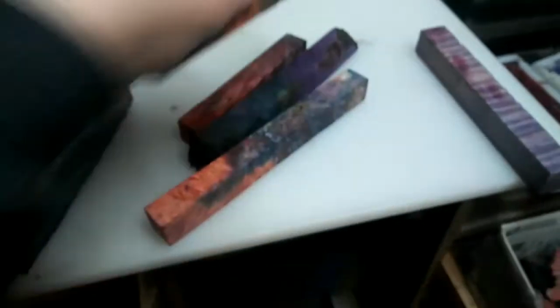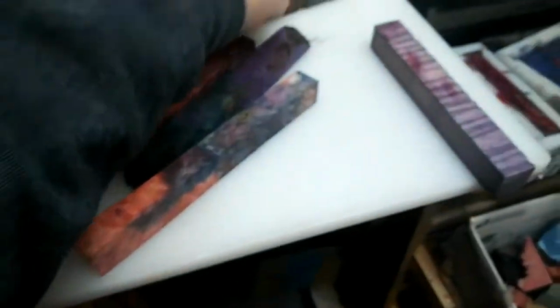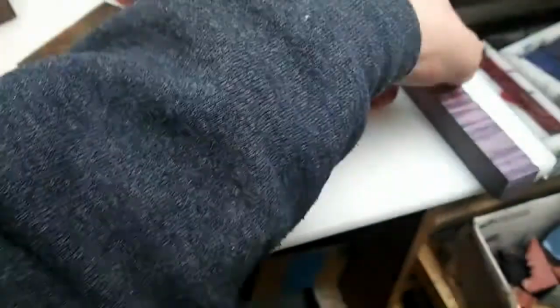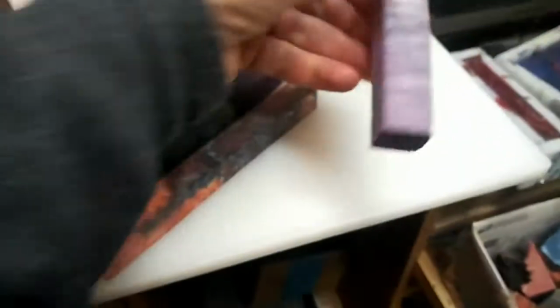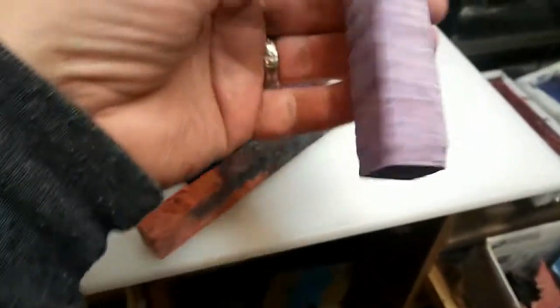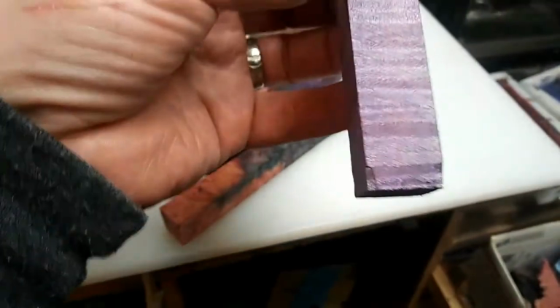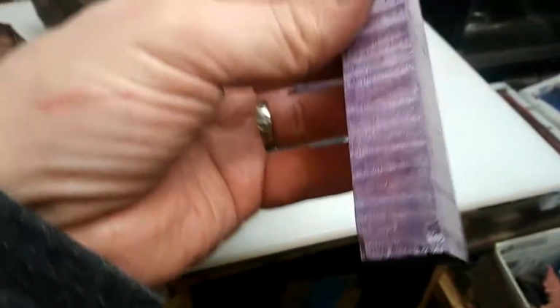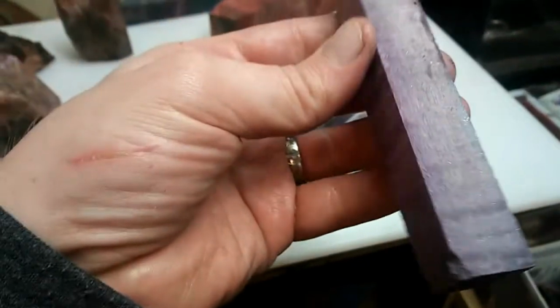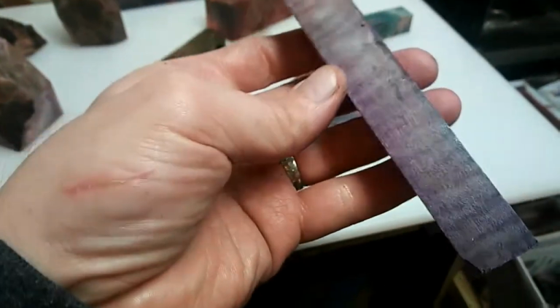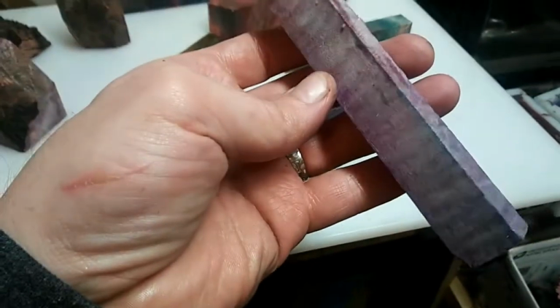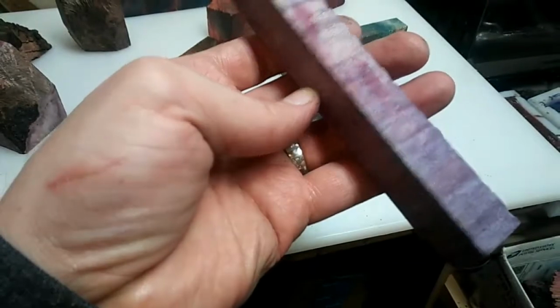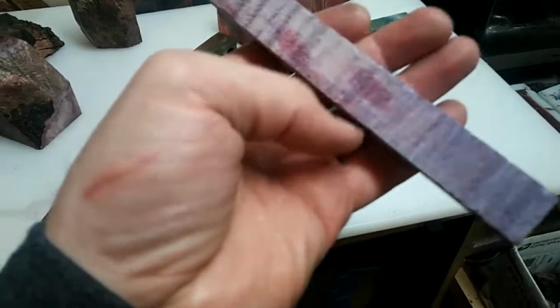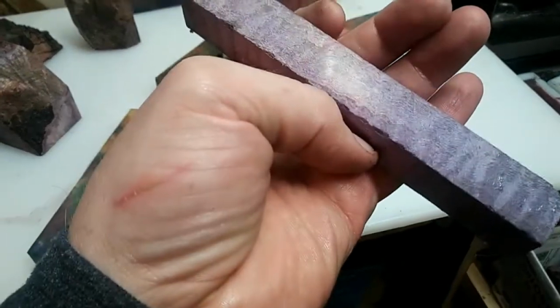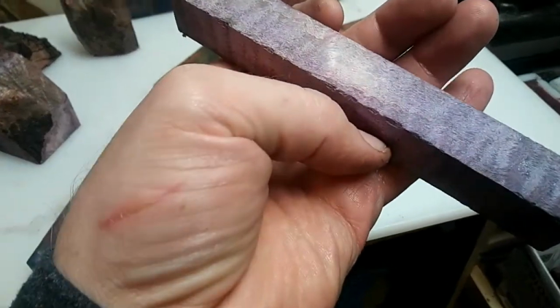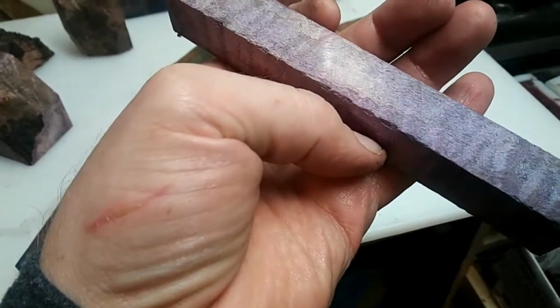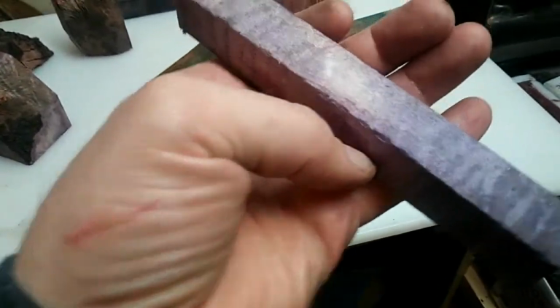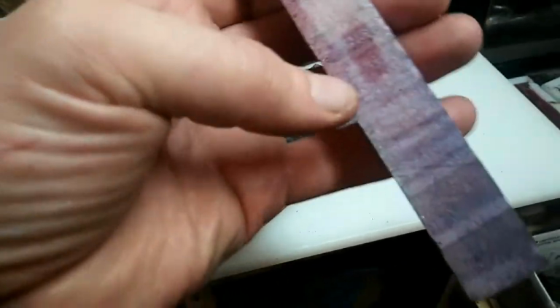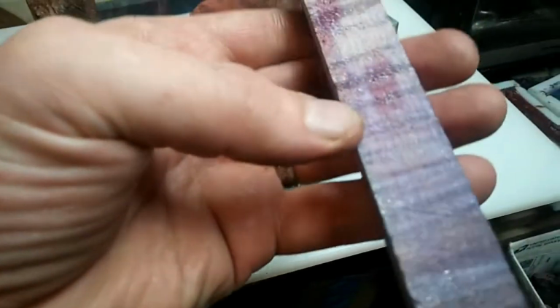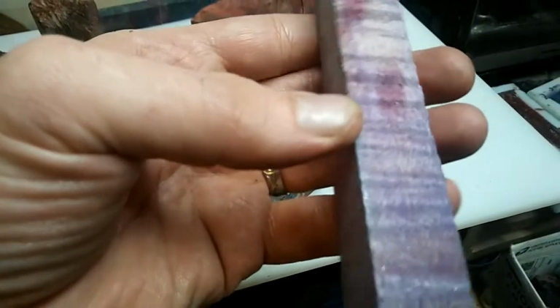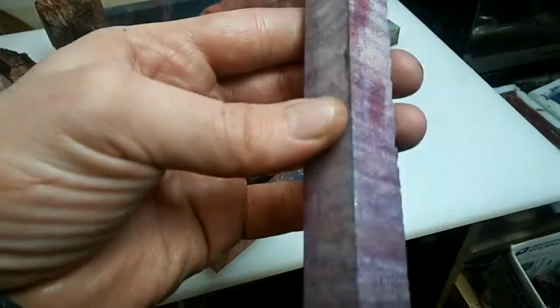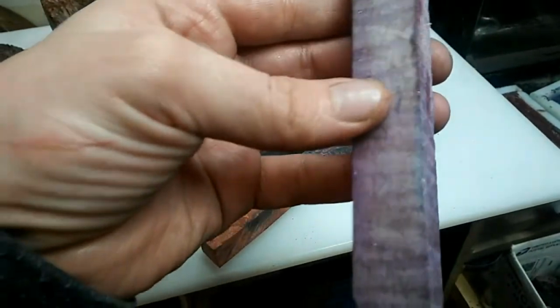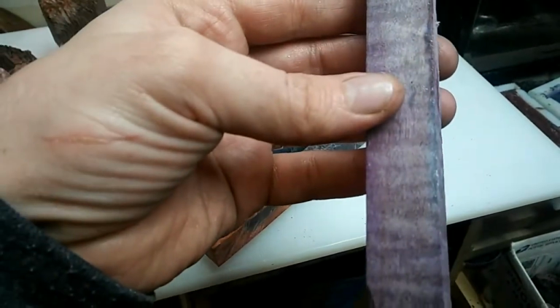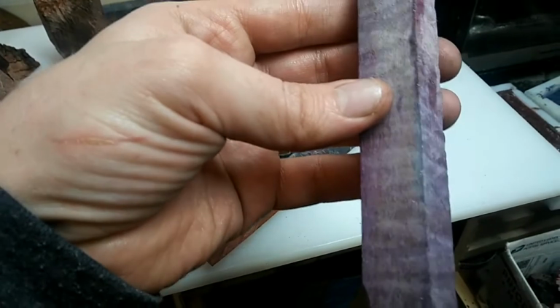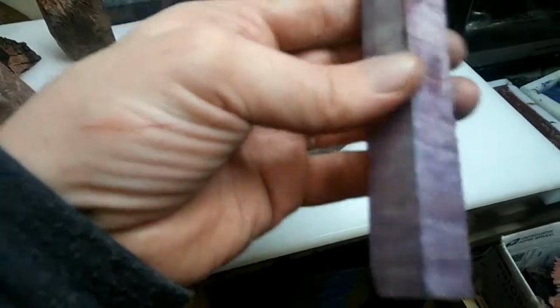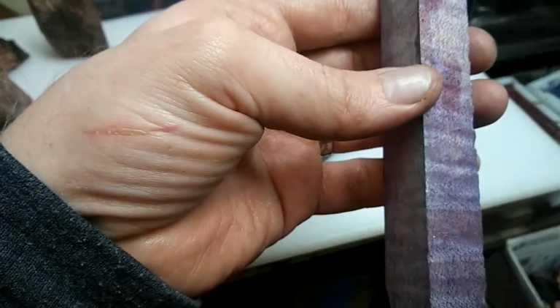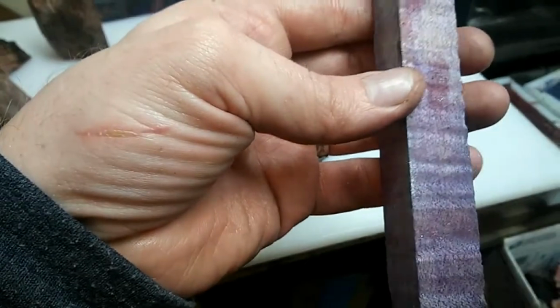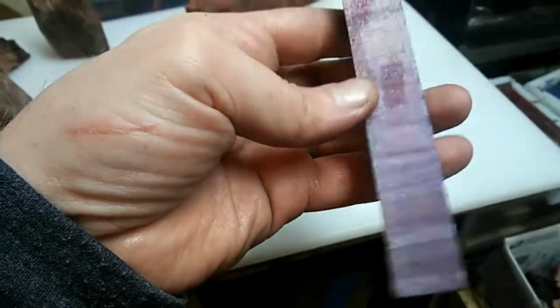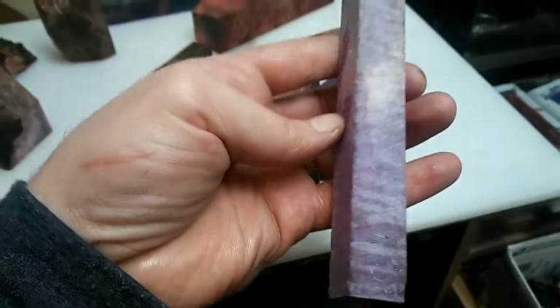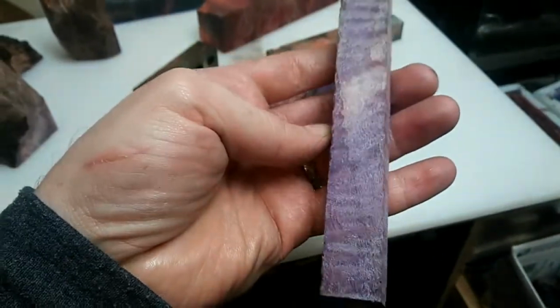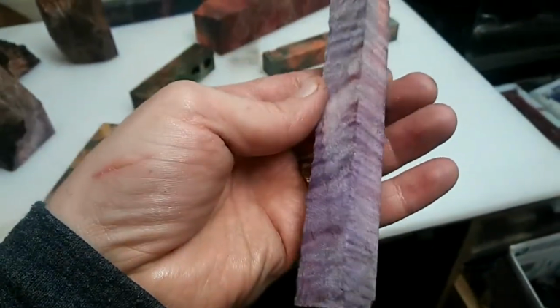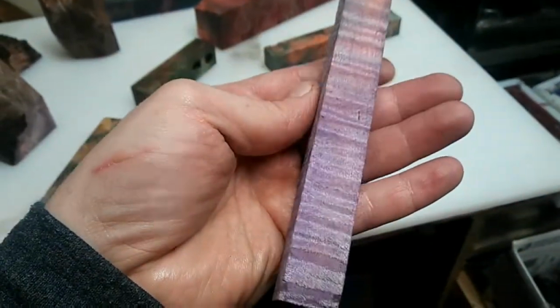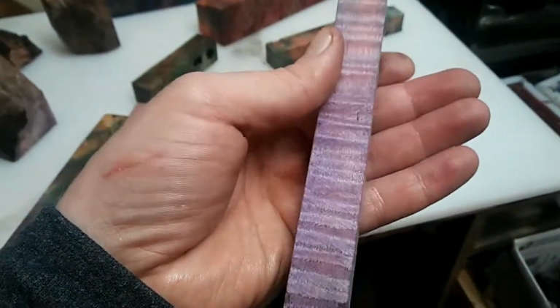One more example — this is Curly Maple. It was dyed a fairly dark blue, and then I added some red, and it bled together to be this pinkish-purplish.